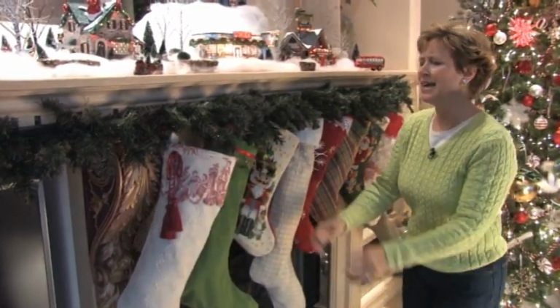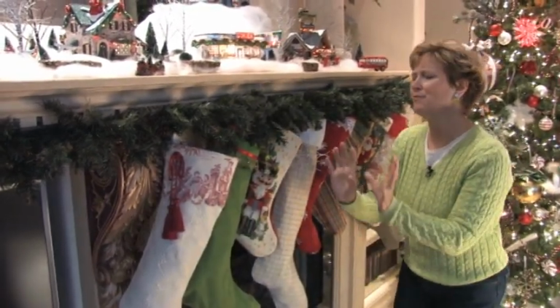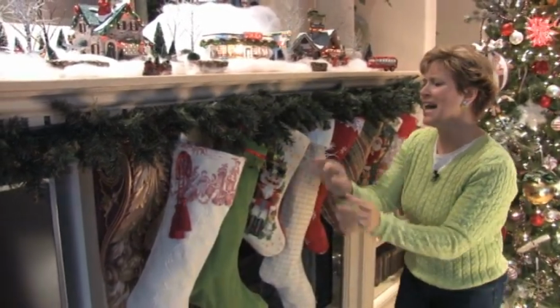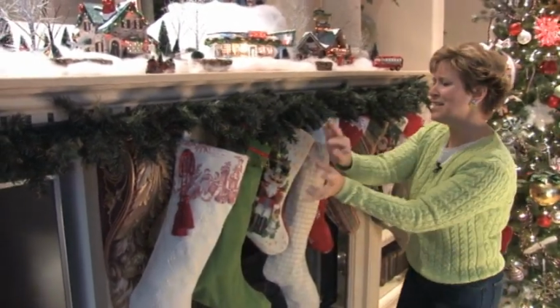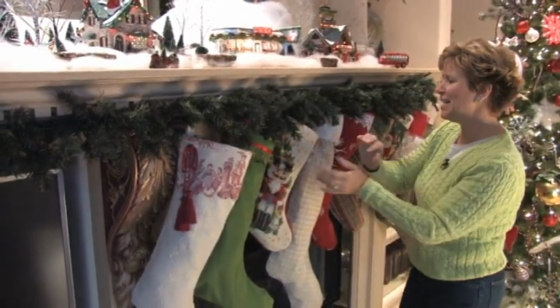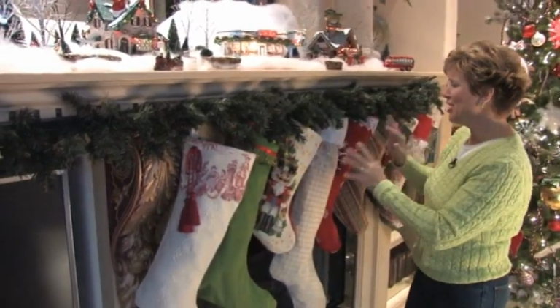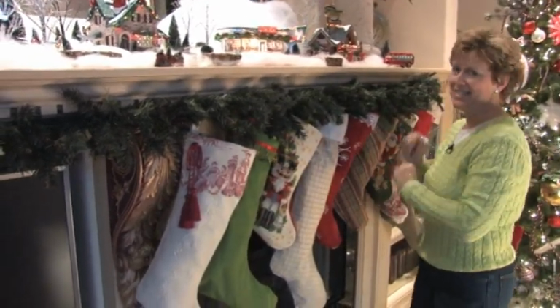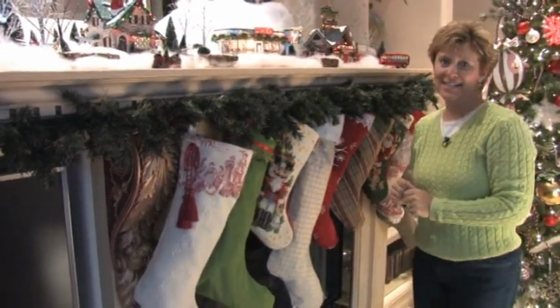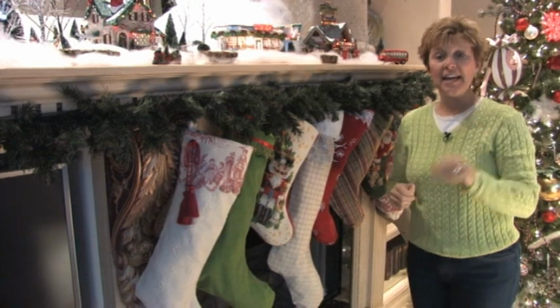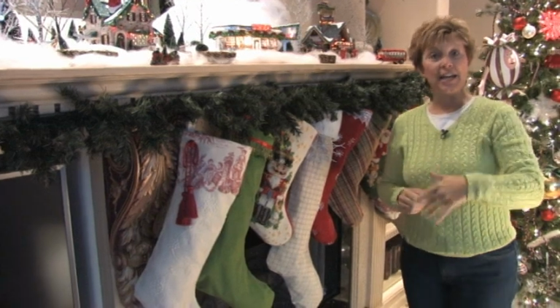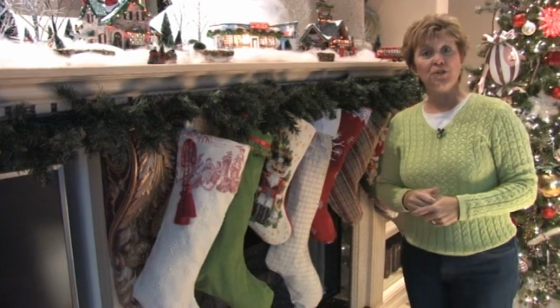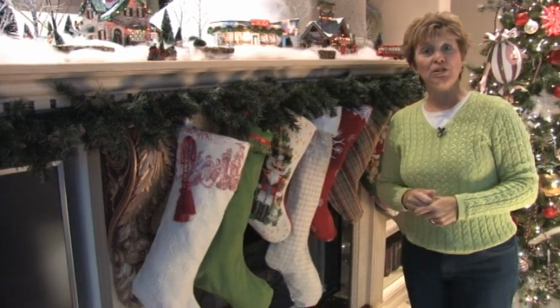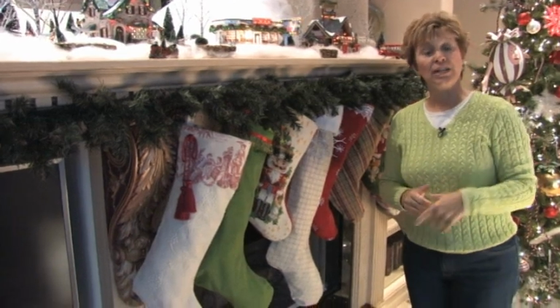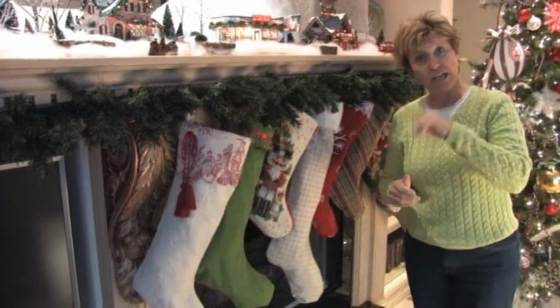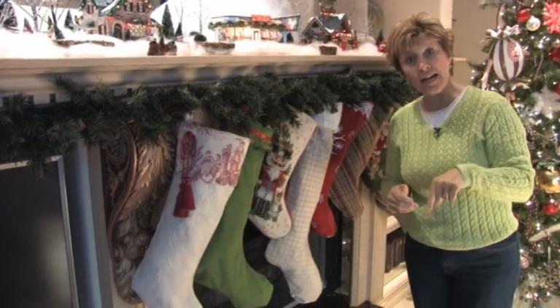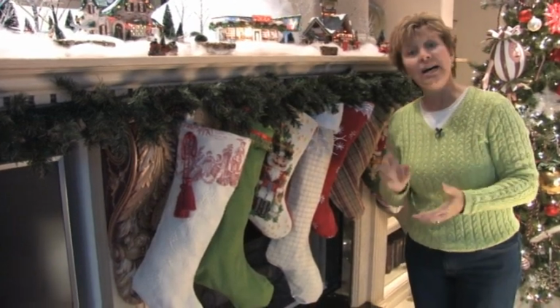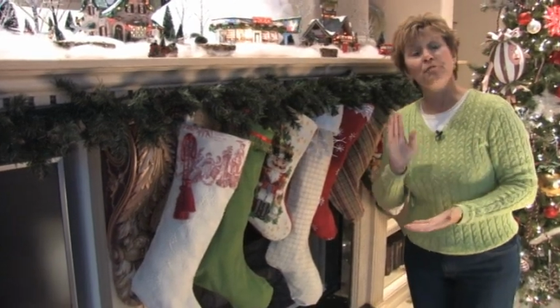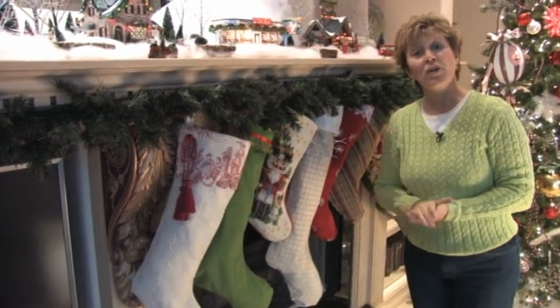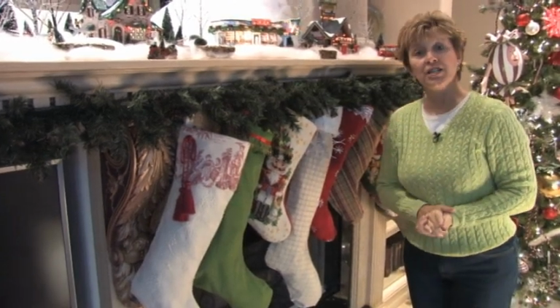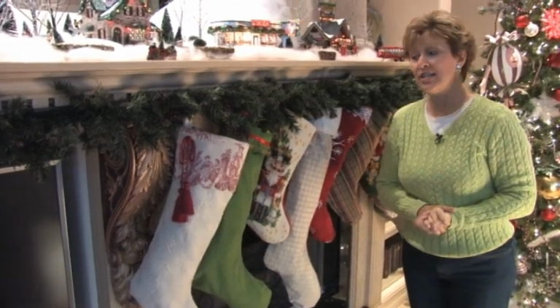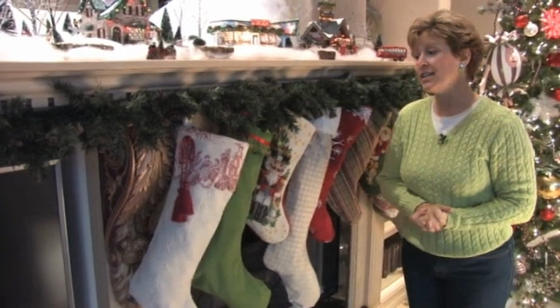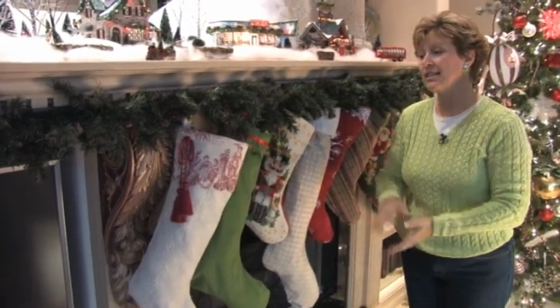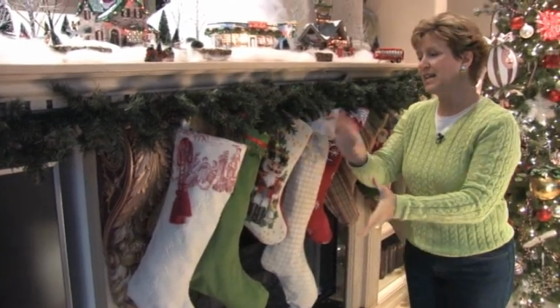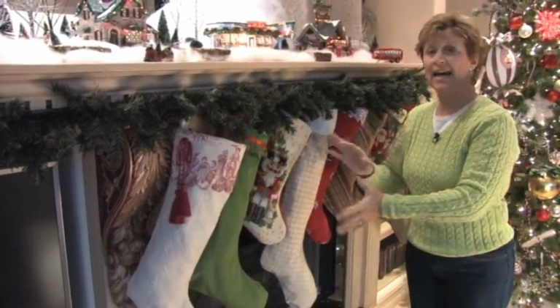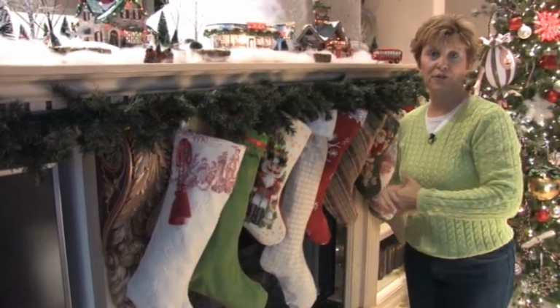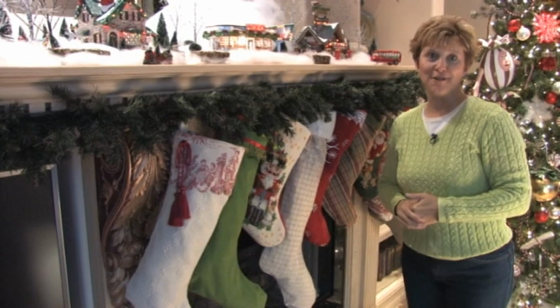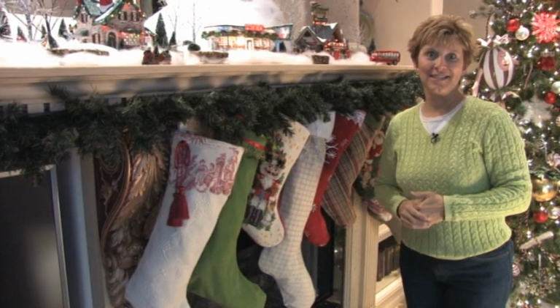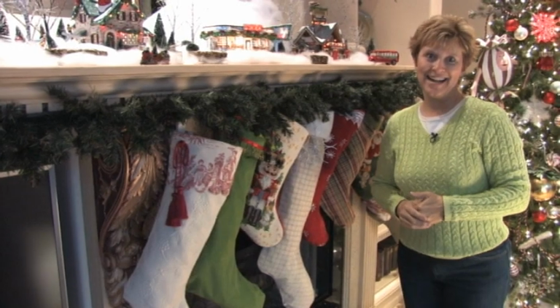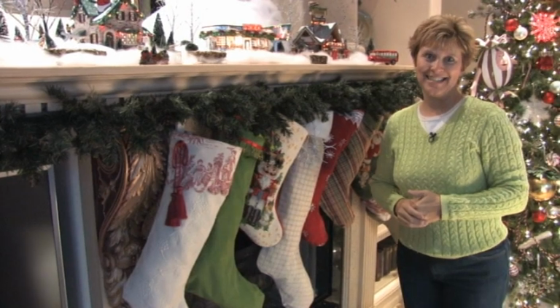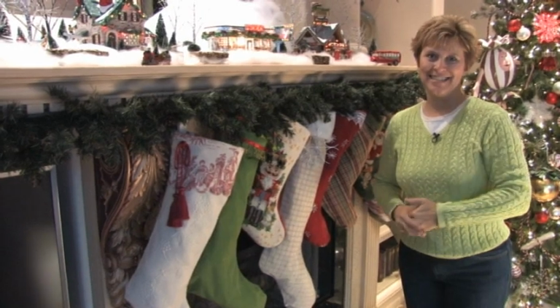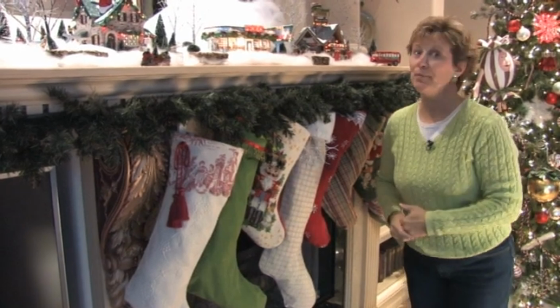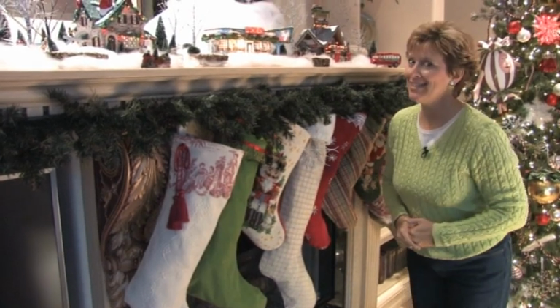I had a blast adding all the details and I know you will too. Check around — I've put a project sheet on here that explains how to create your own stockings. Happy holidays!